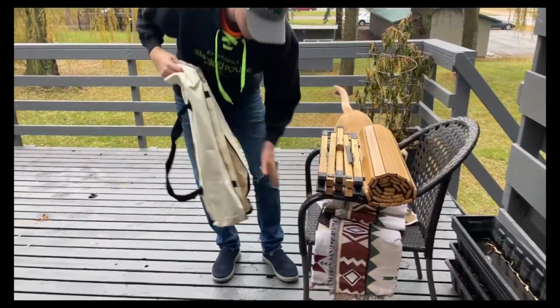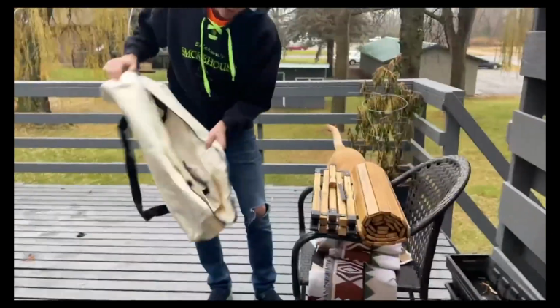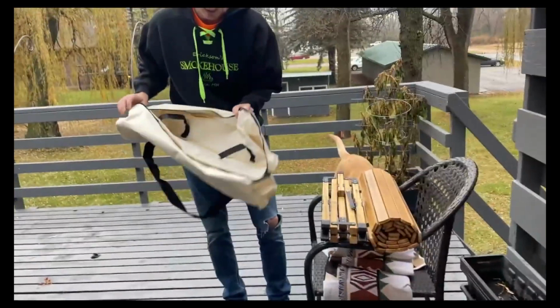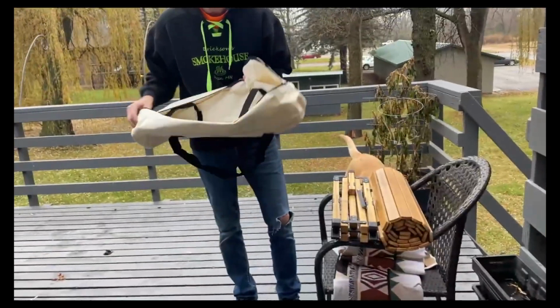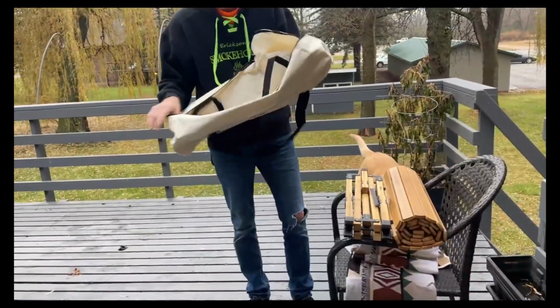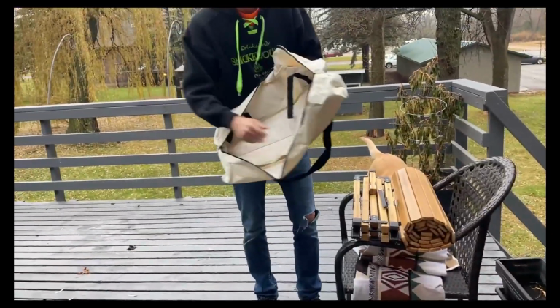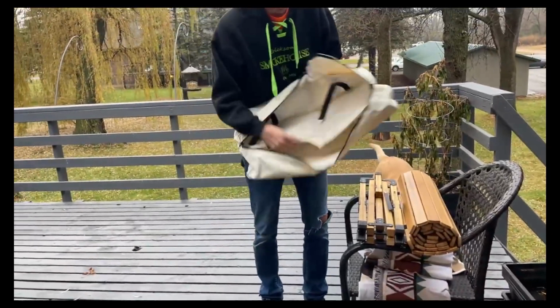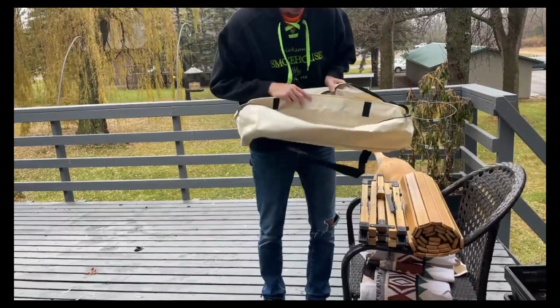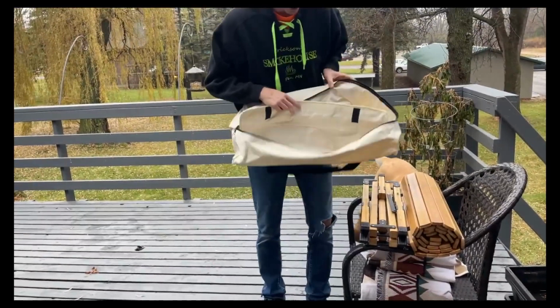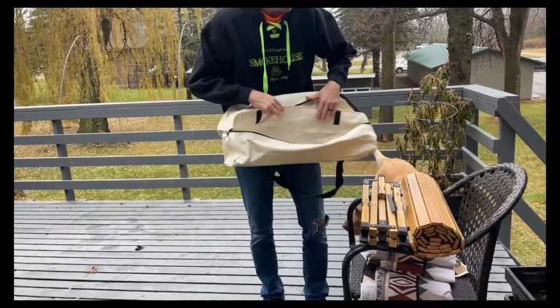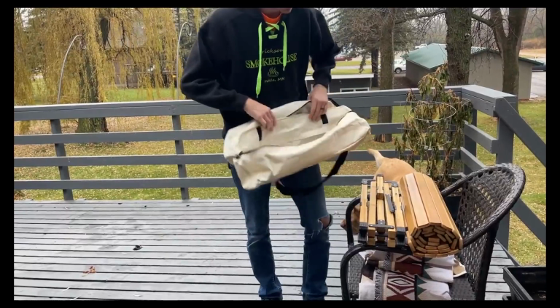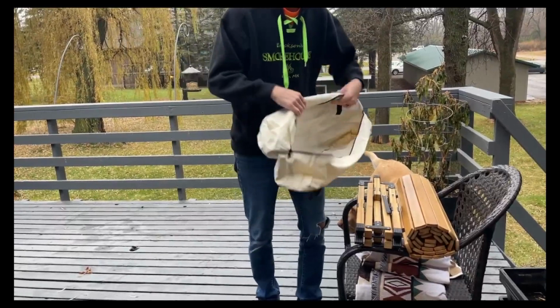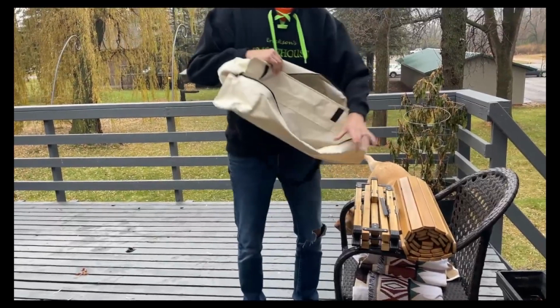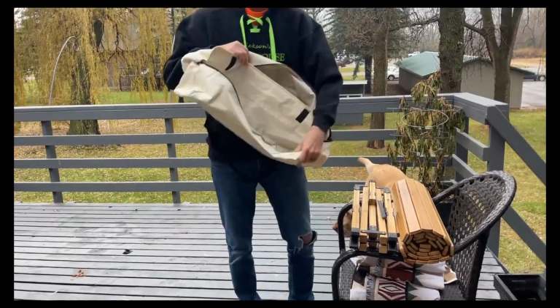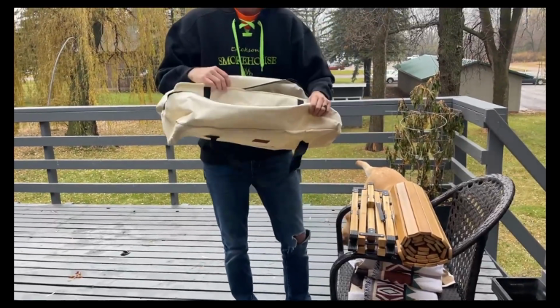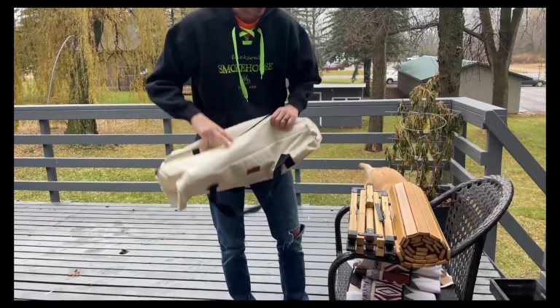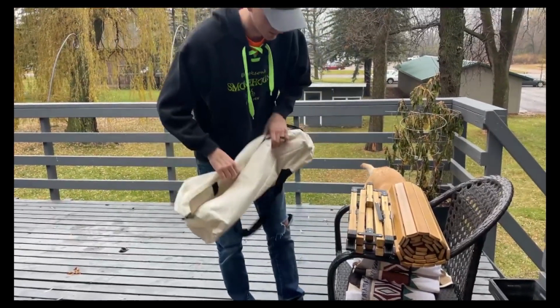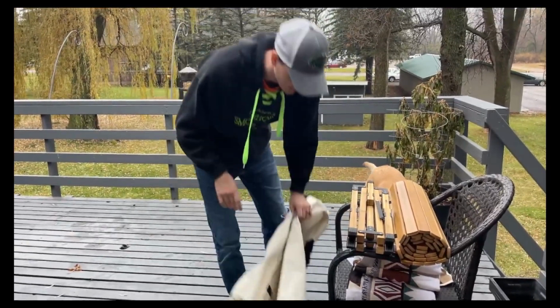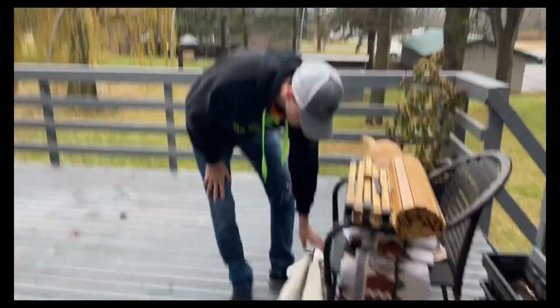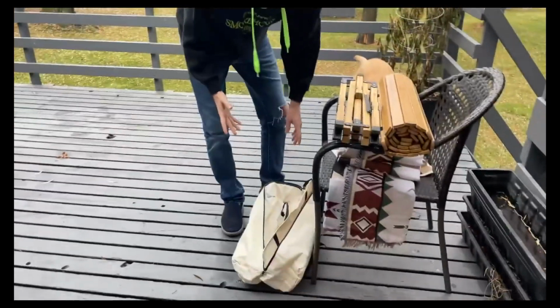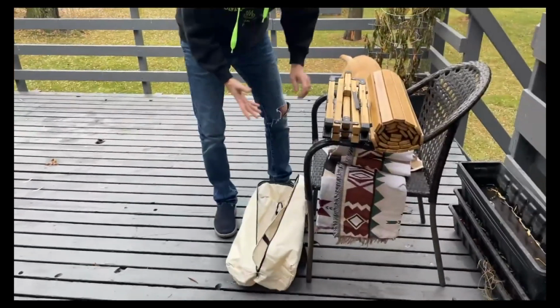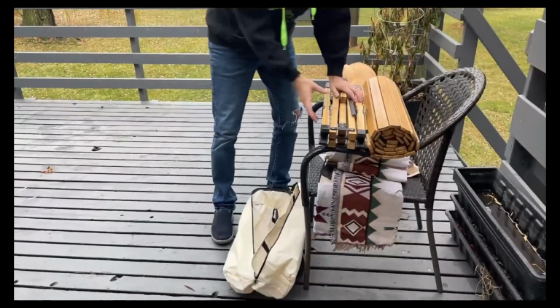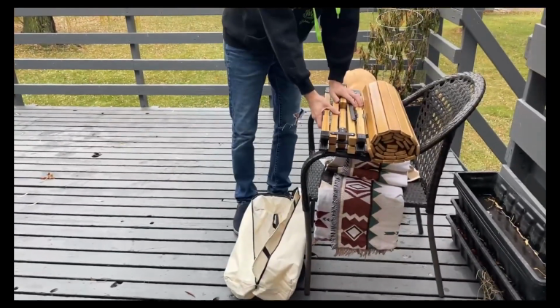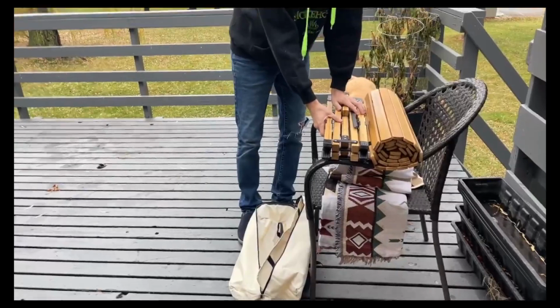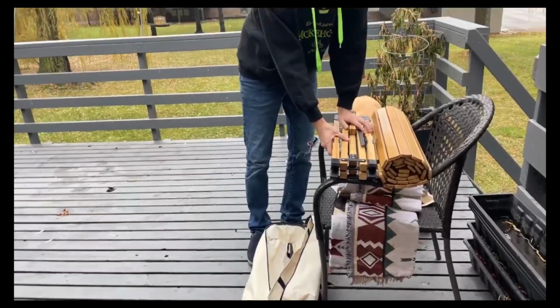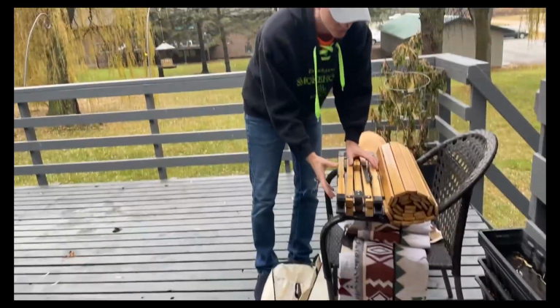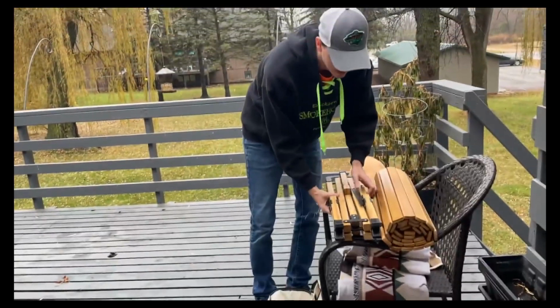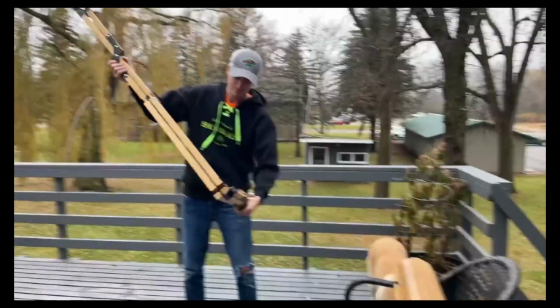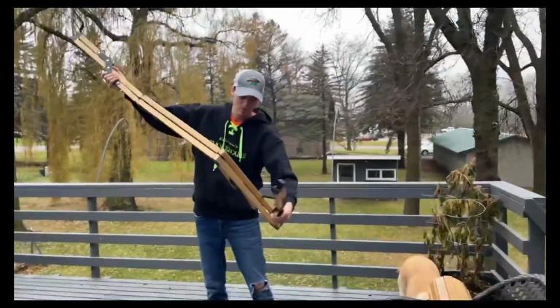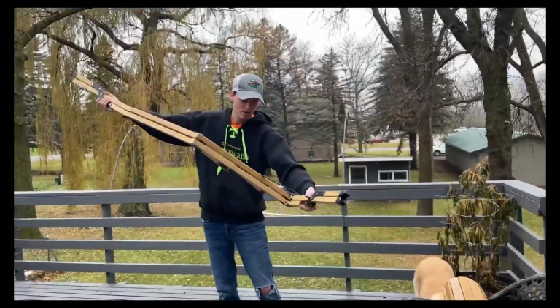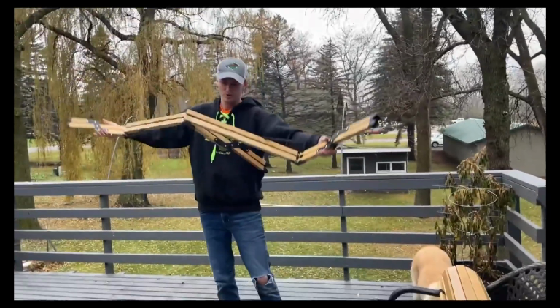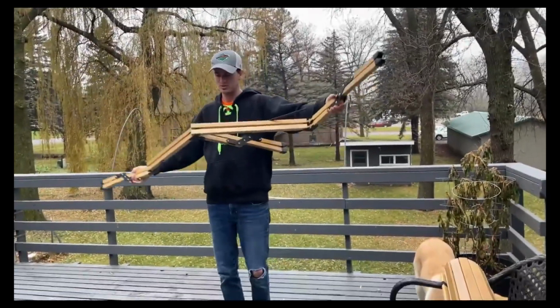It all fits just right in this bag, which I love about that. Small, you carry it around, it doesn't take a lot of room on vacations or road trips. Just pull all those out.